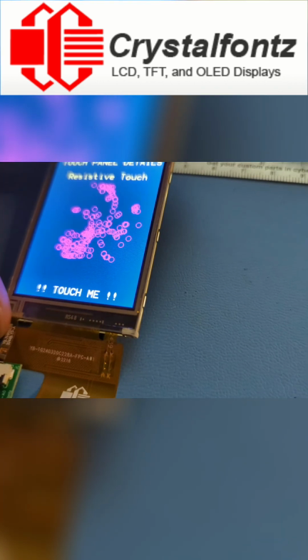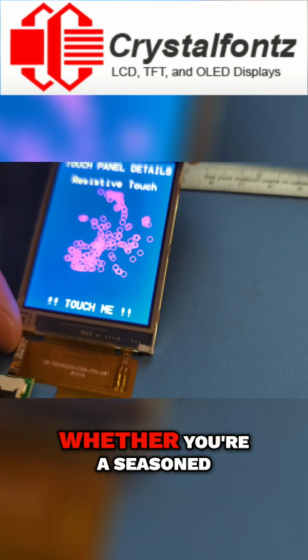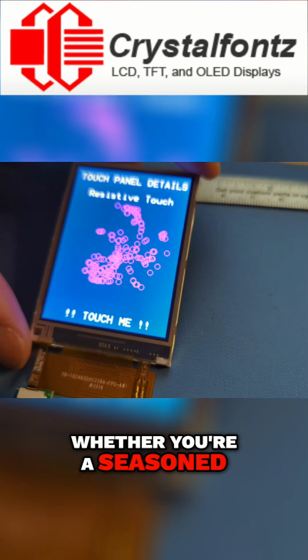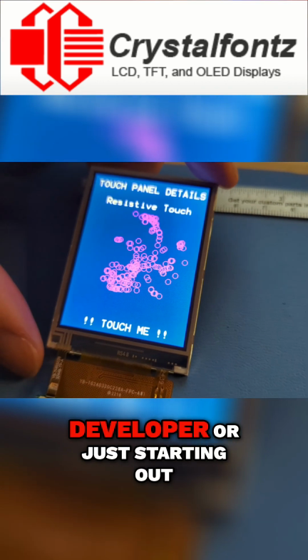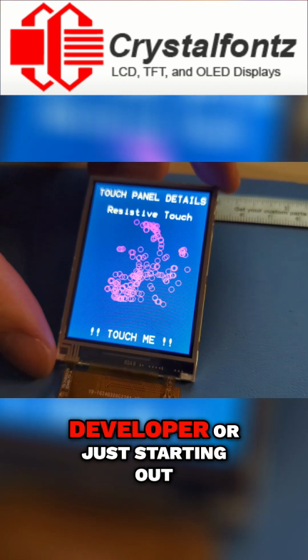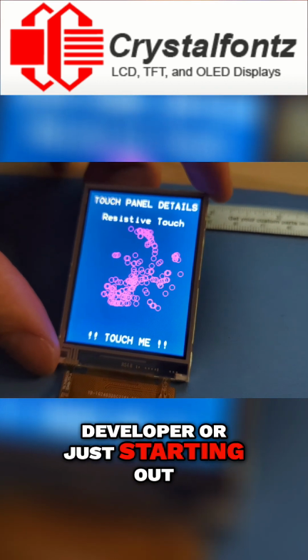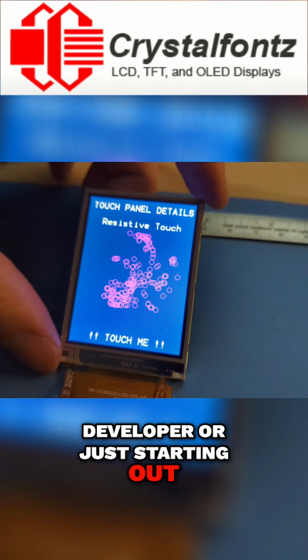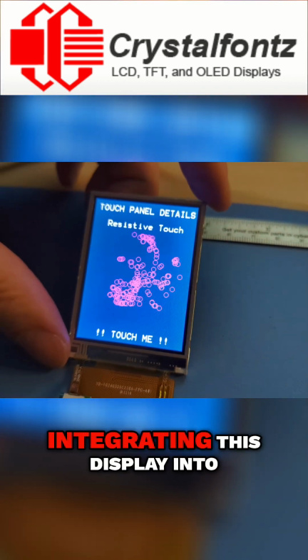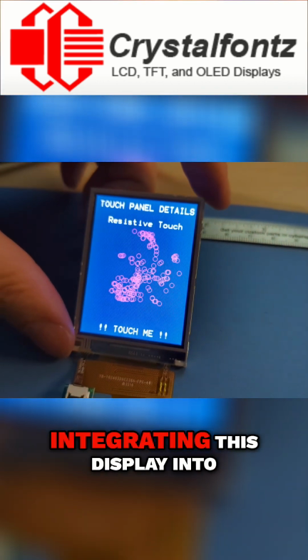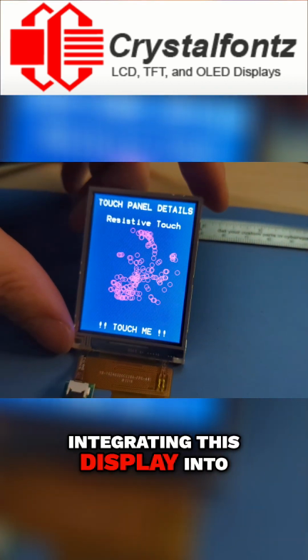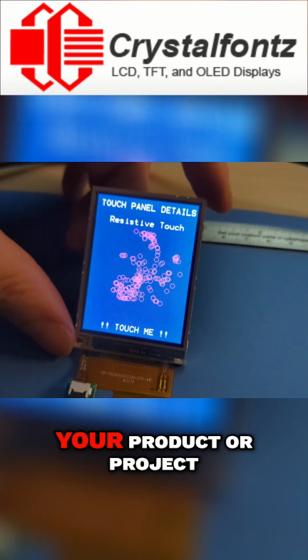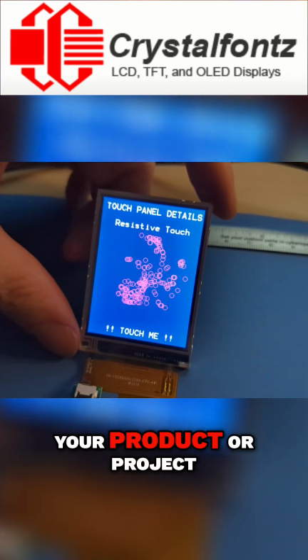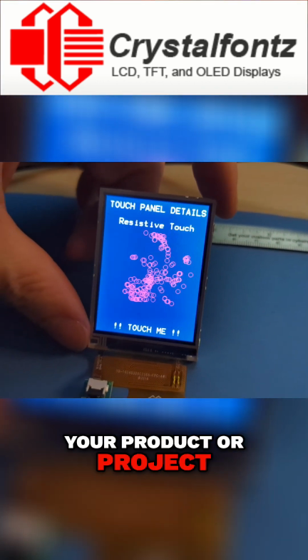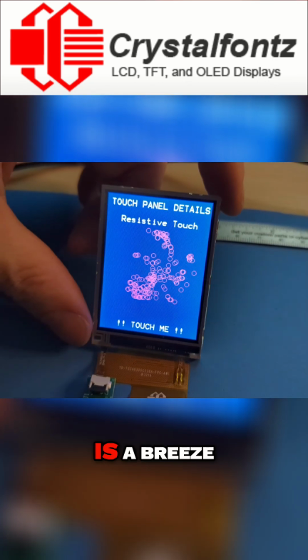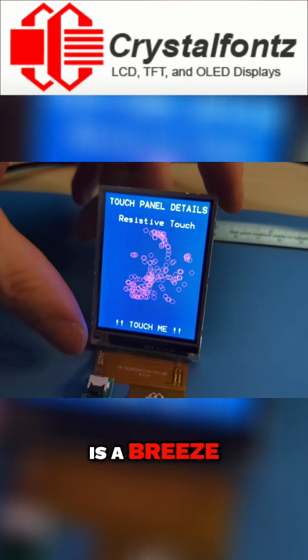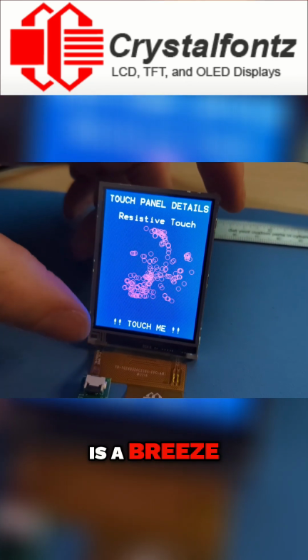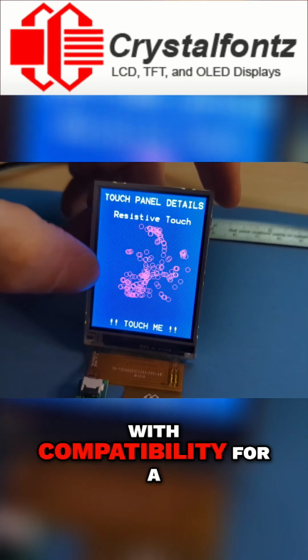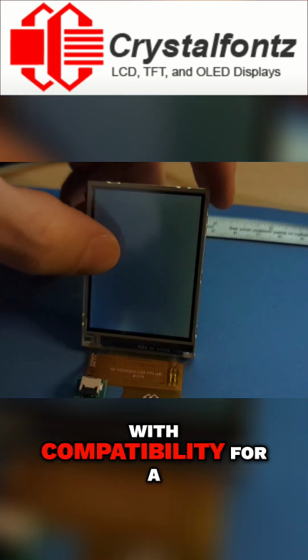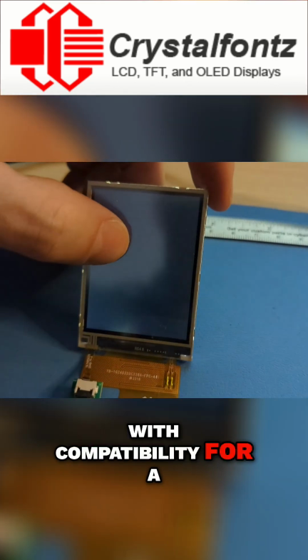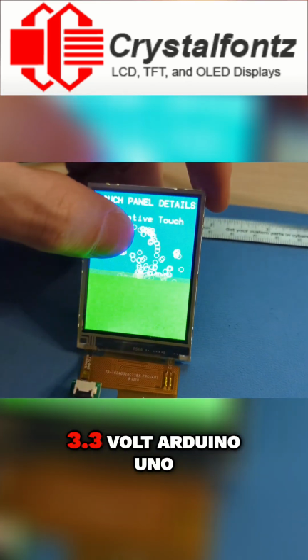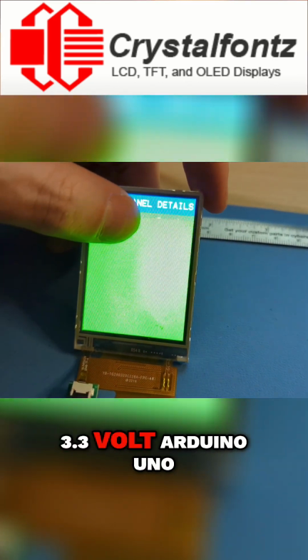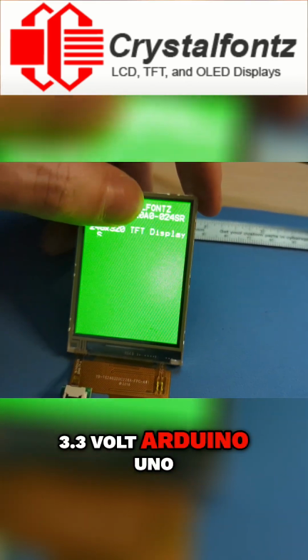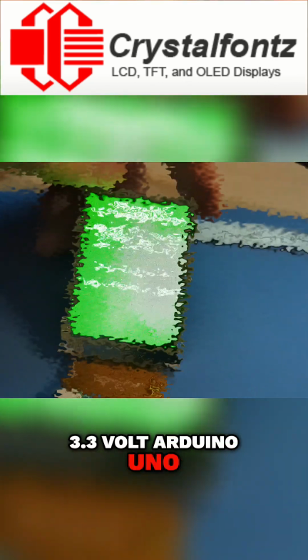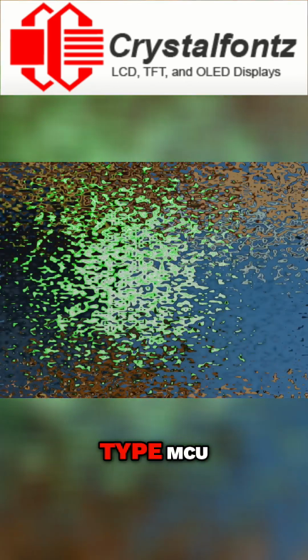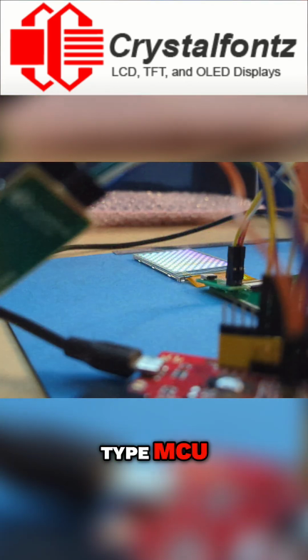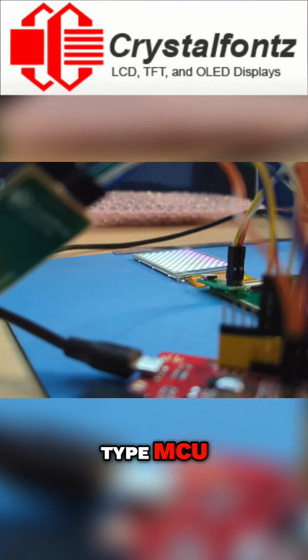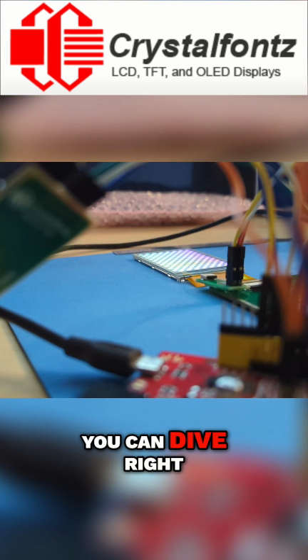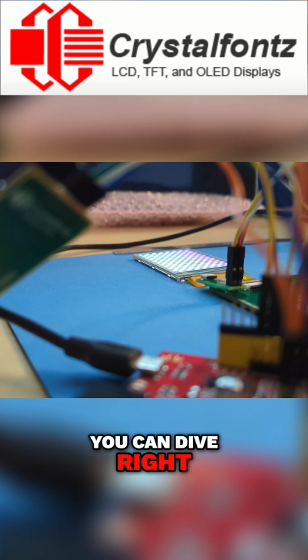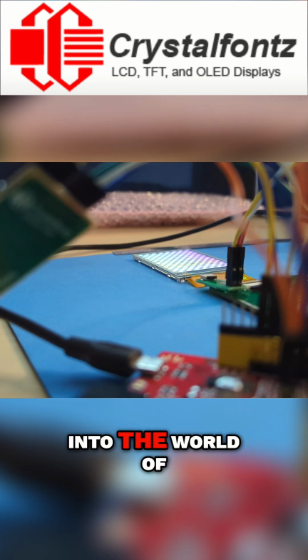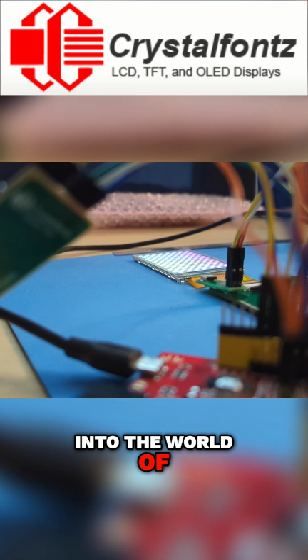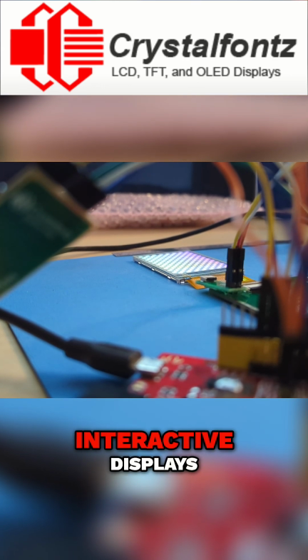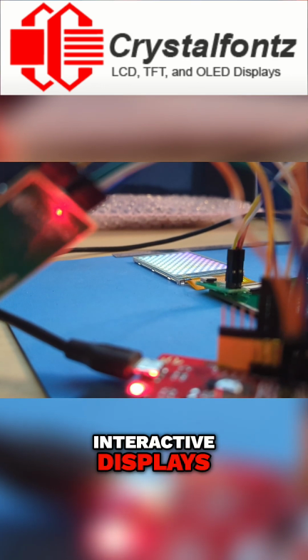Whether you're a seasoned developer or just starting out, integrating this display into your product or project is a breeze. With compatibility for a 3.3-volt Arduino Uno-type MCU, you can dive right into the world of interactive displays.